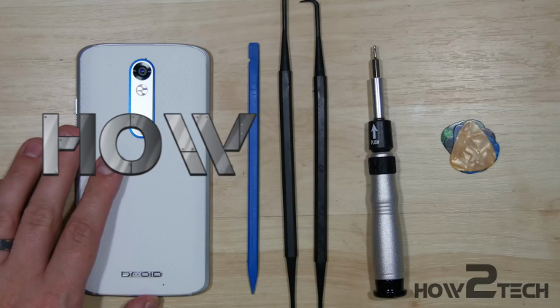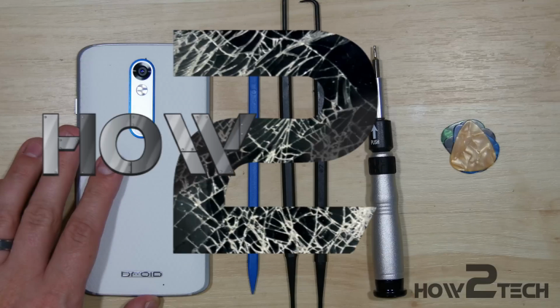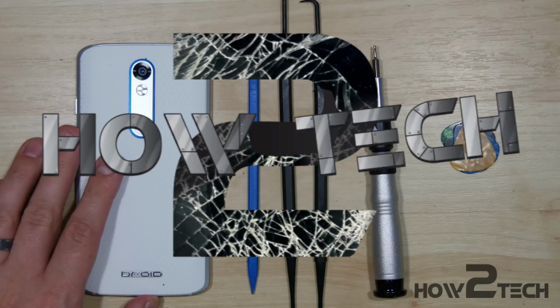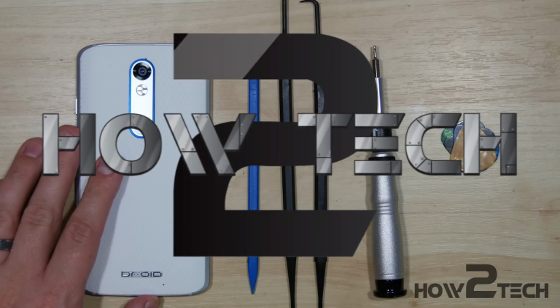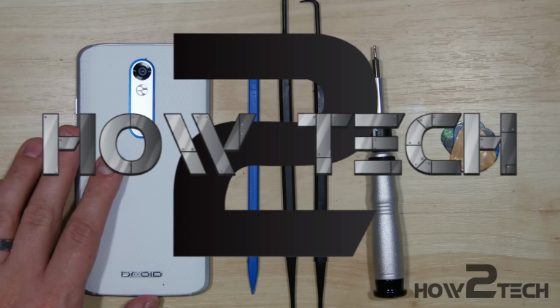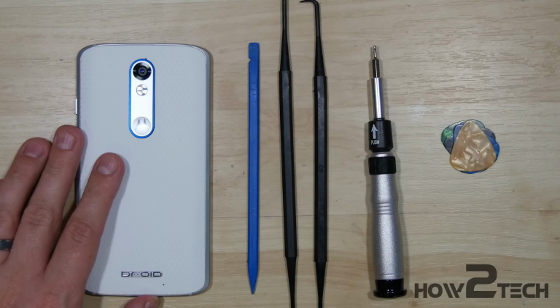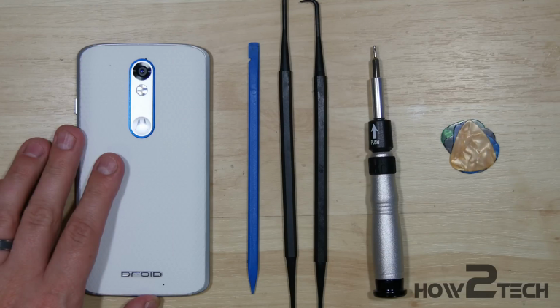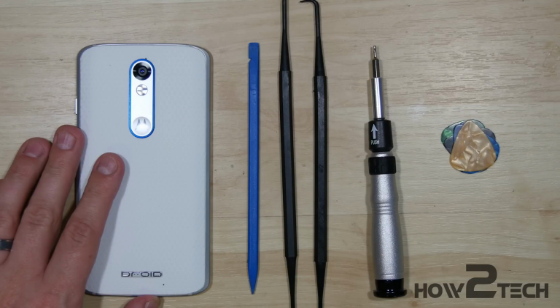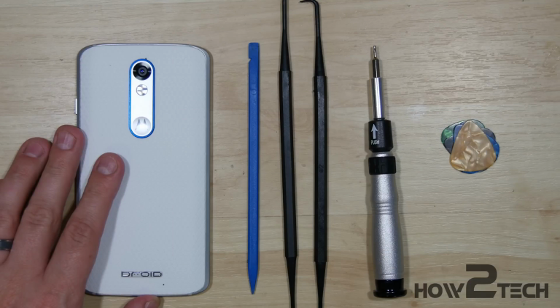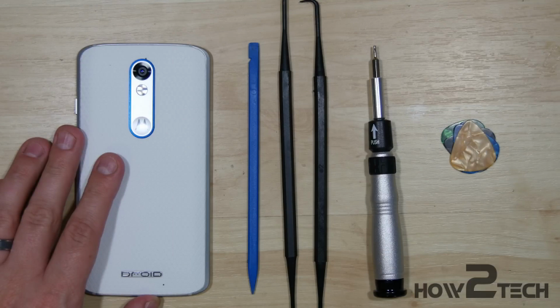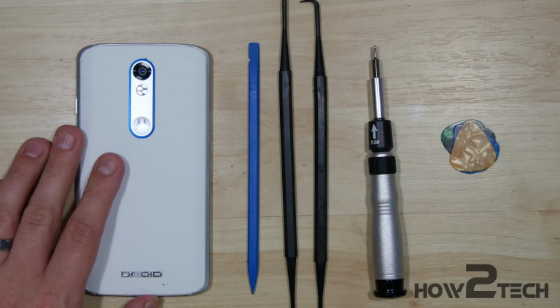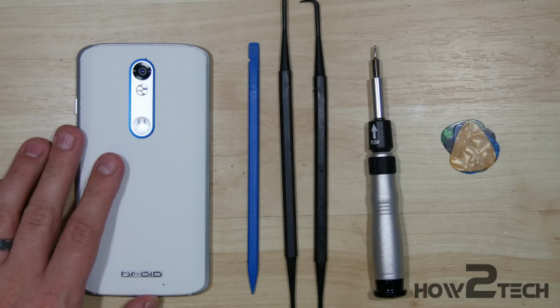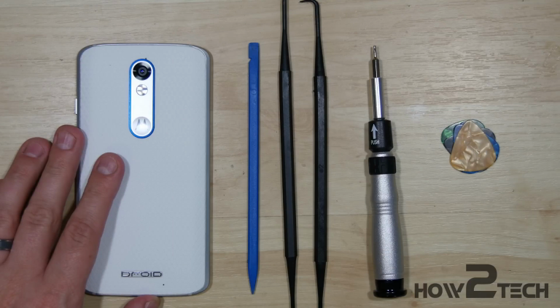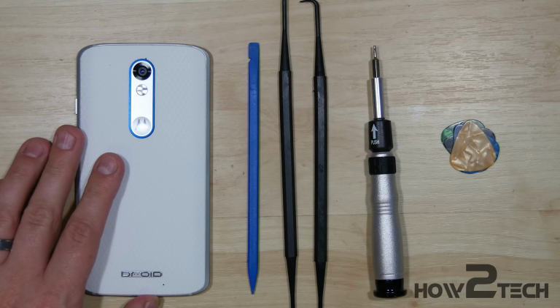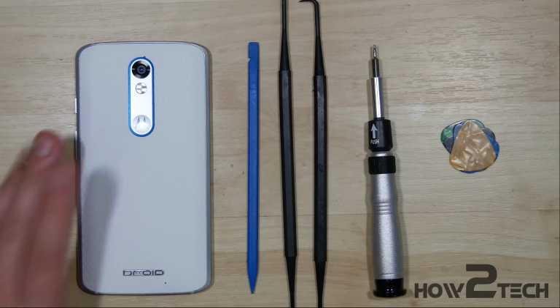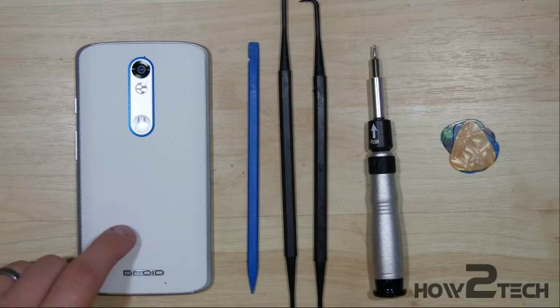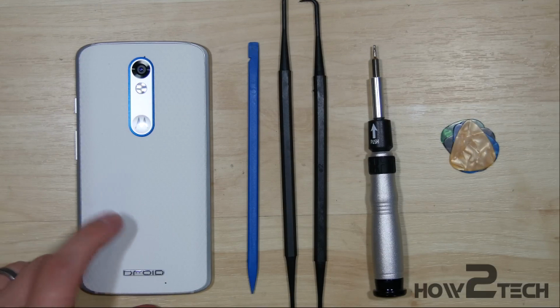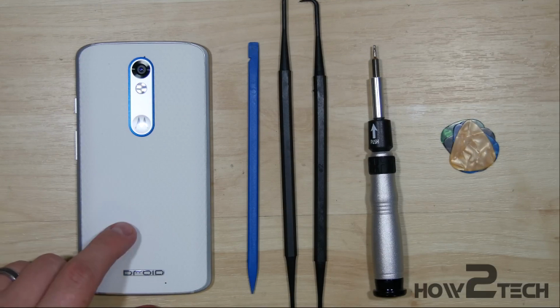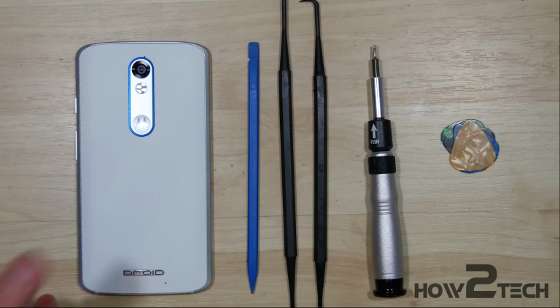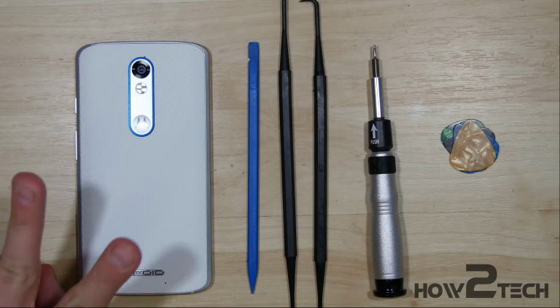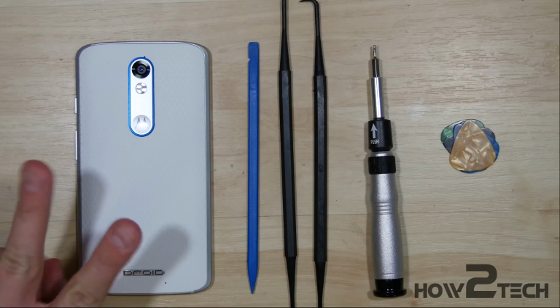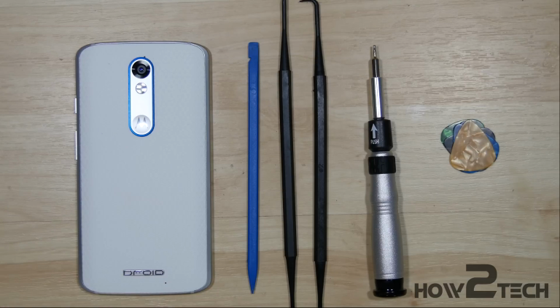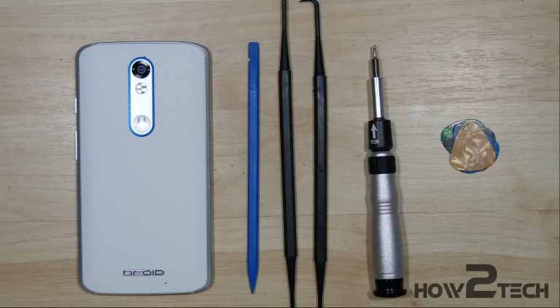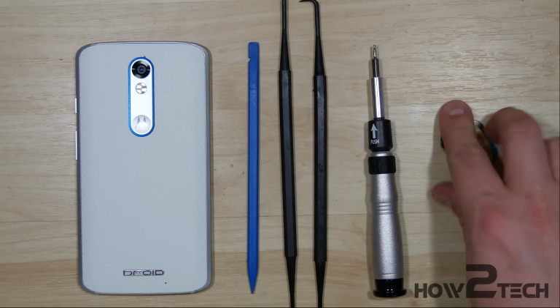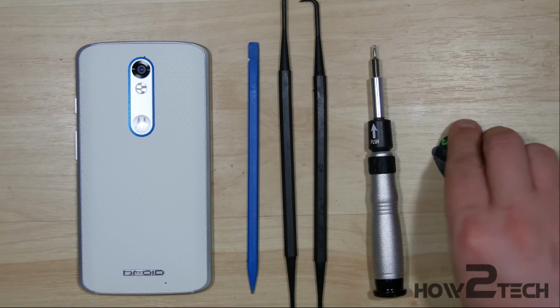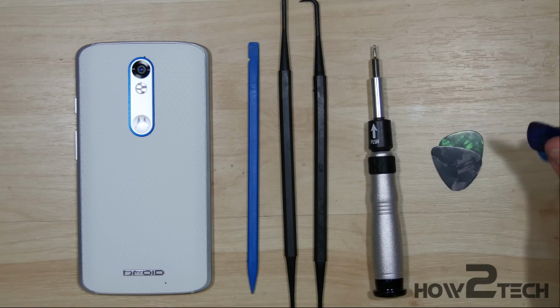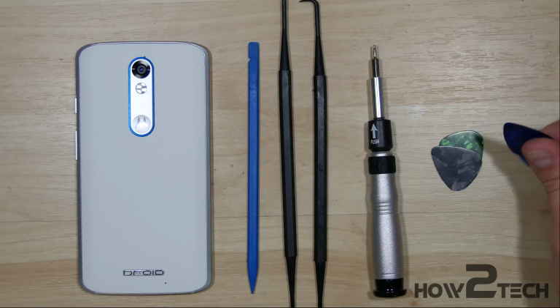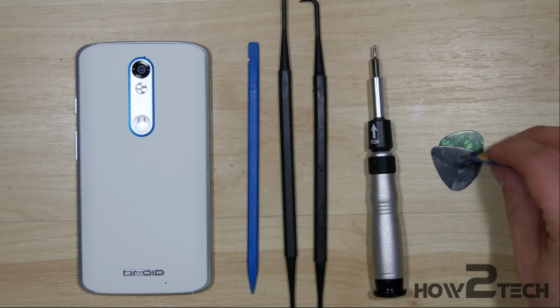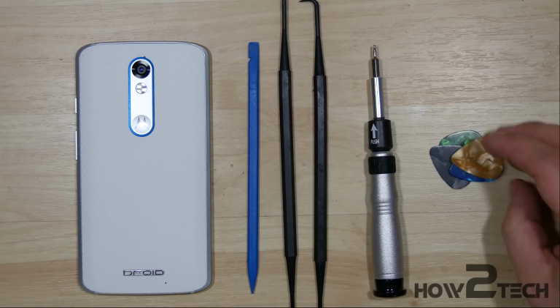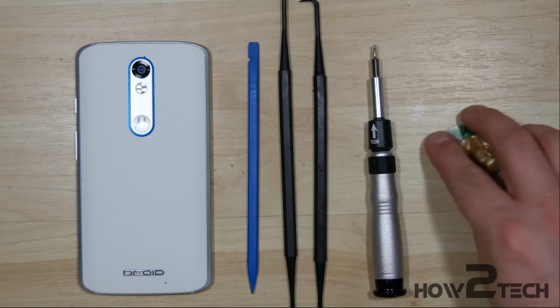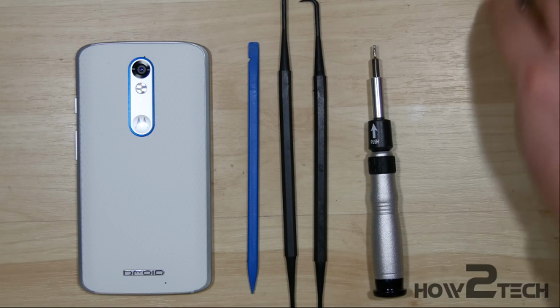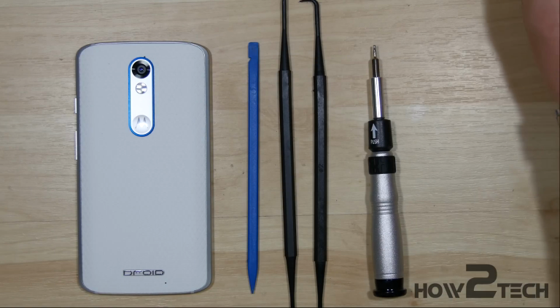Hey, what's up everybody? This is HowToTech and we're going to bring you a Droid Turbo 2 disassembly today. This is a Moto Maker version of it, so it's white and blue accents — kind of cool.